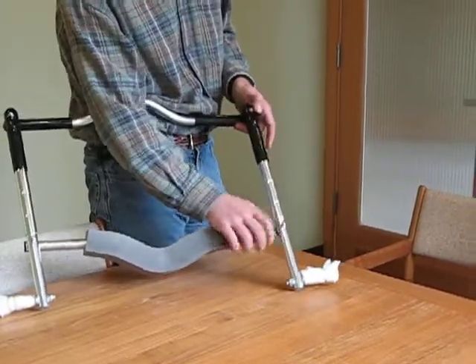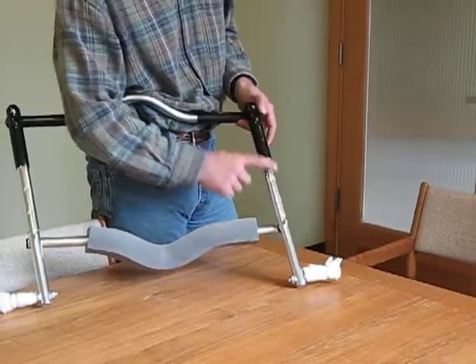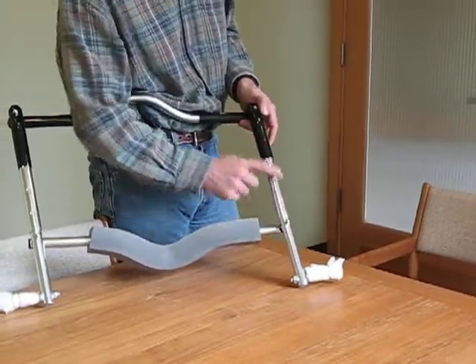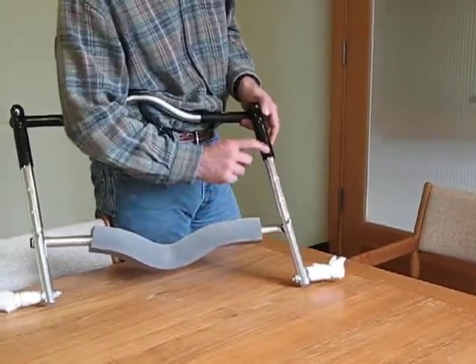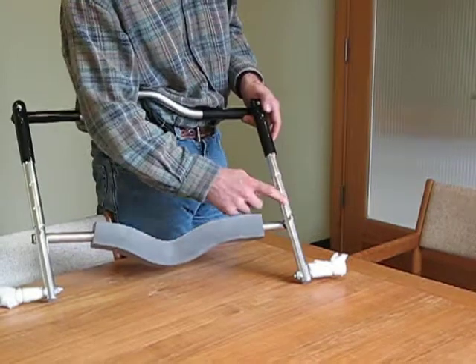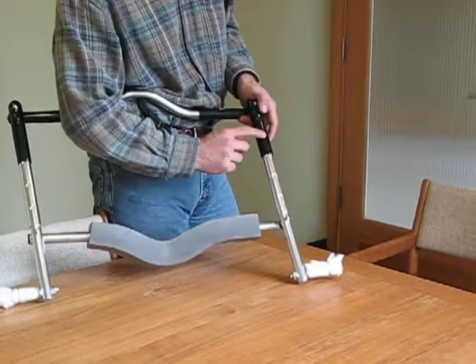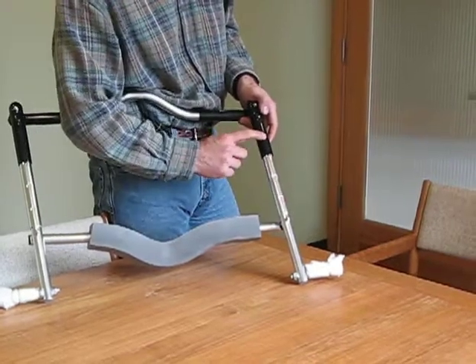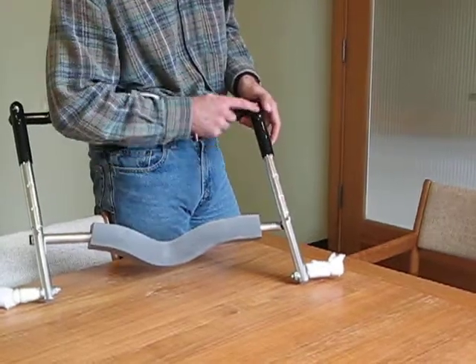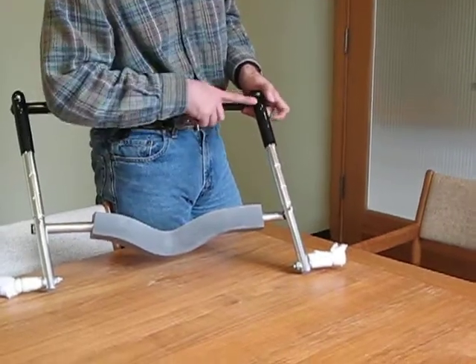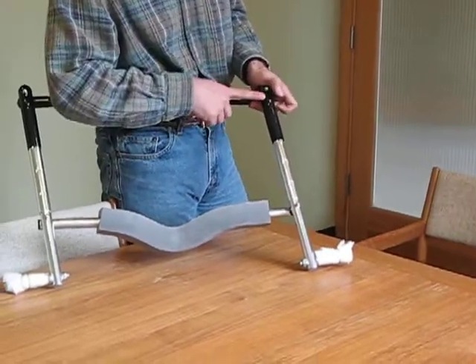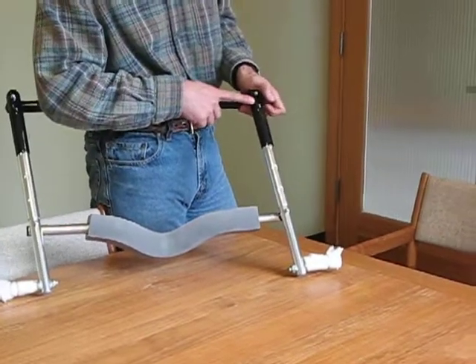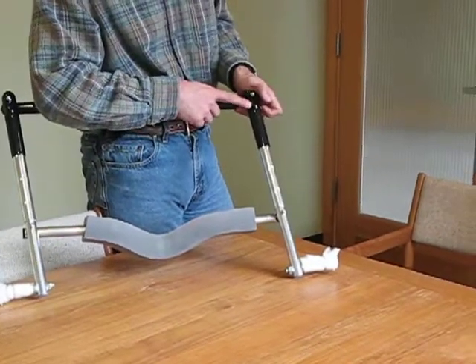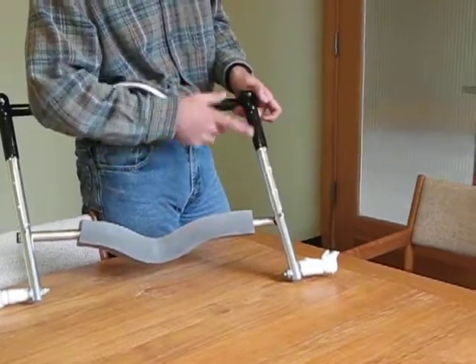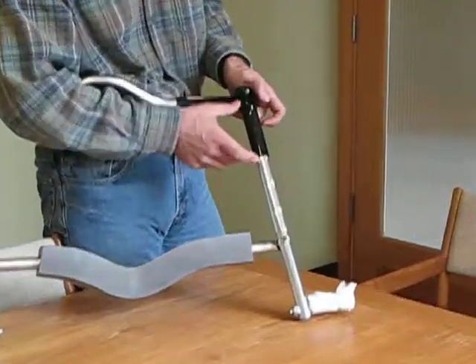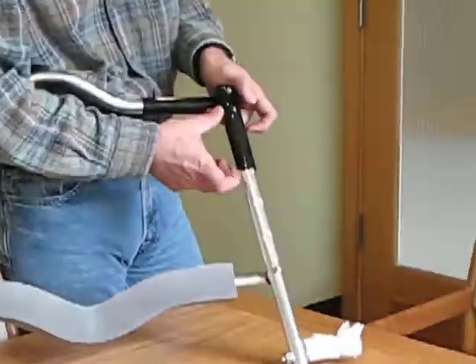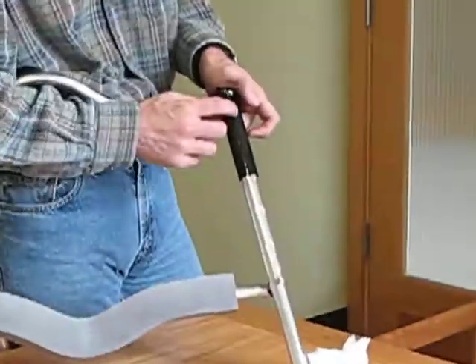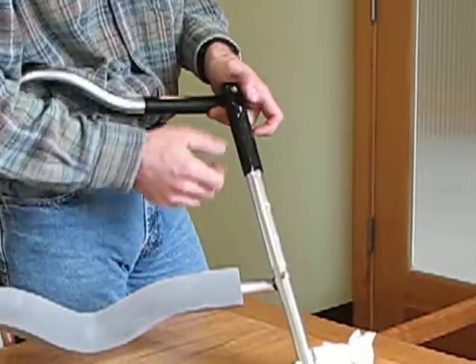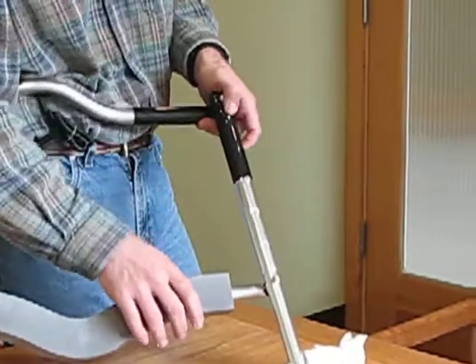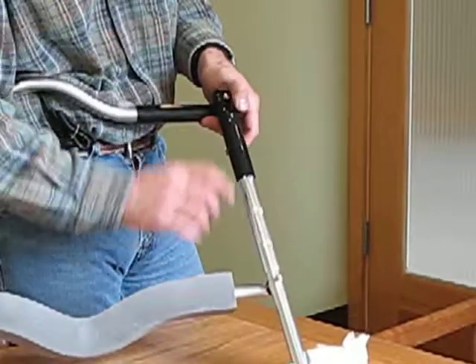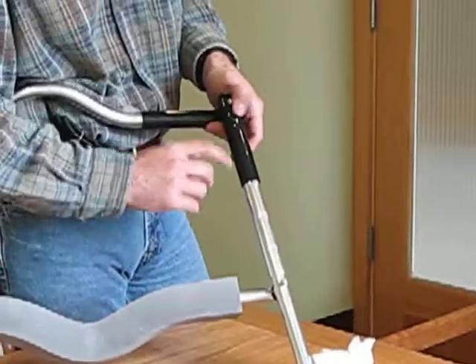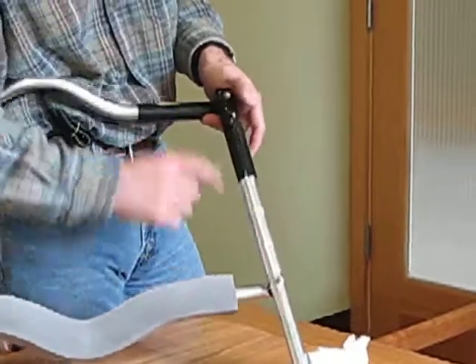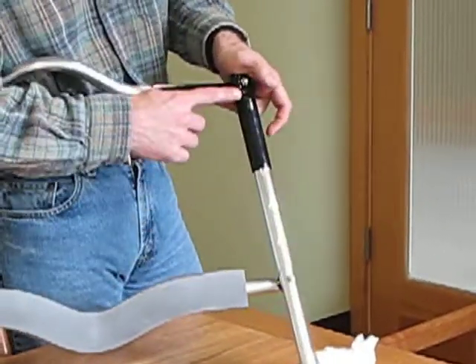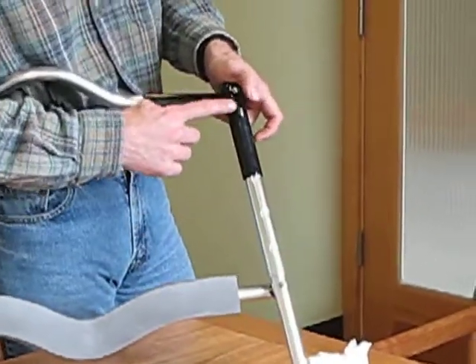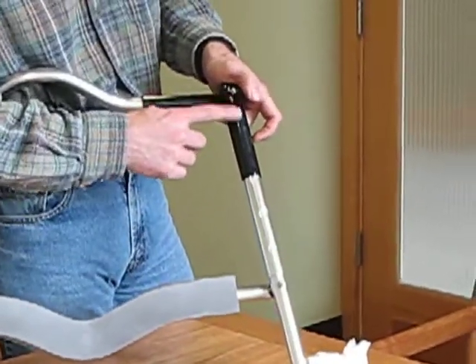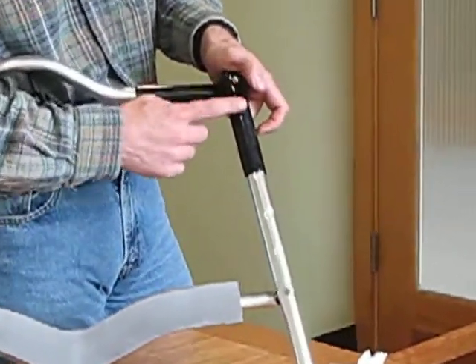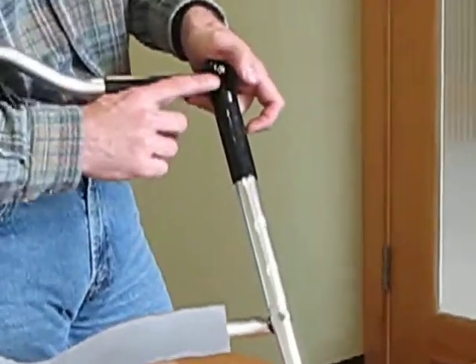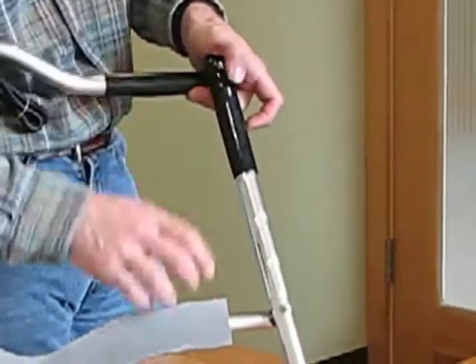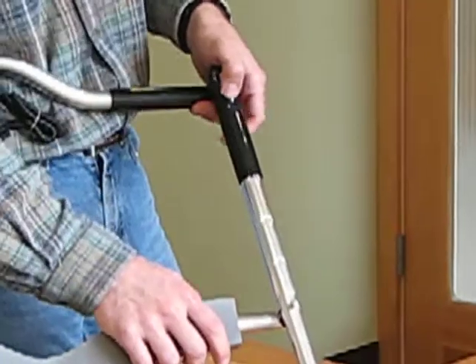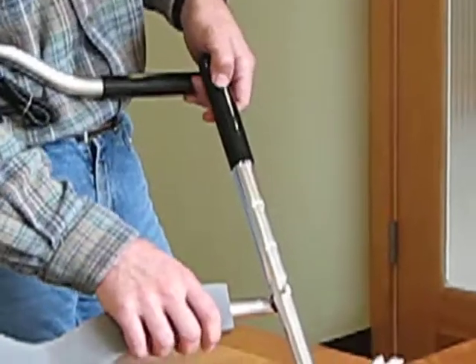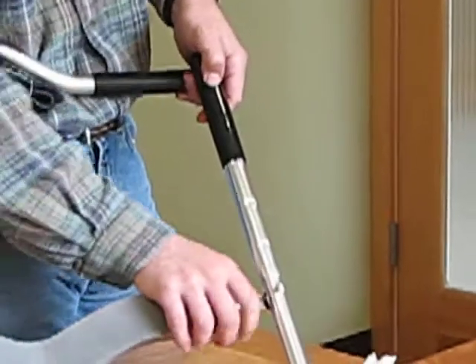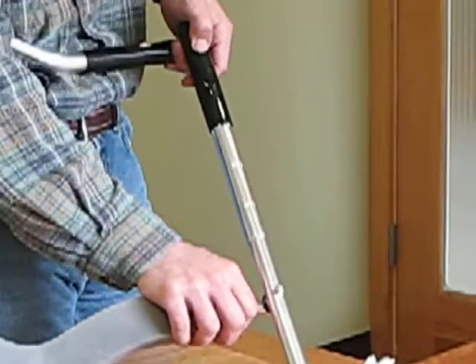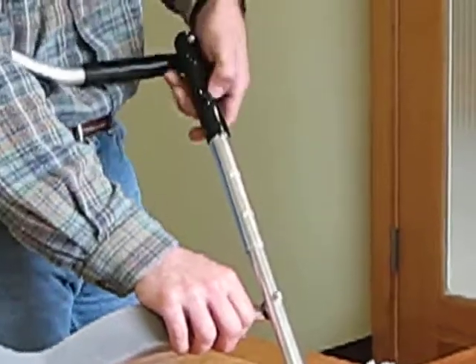The adjustment for these settings is actually hidden underneath the black vinyl cap. In order to adjust it, you'll see a little bump on it, and you can press it down and pull it out.